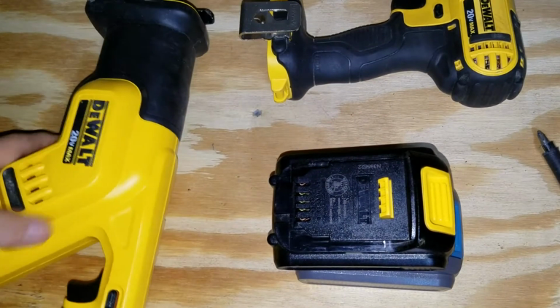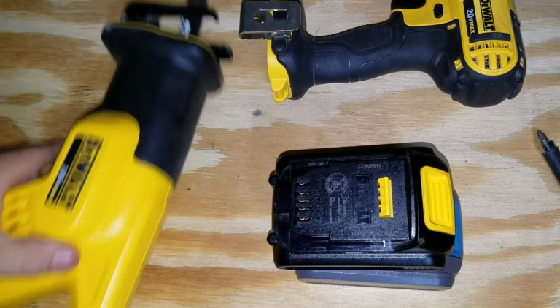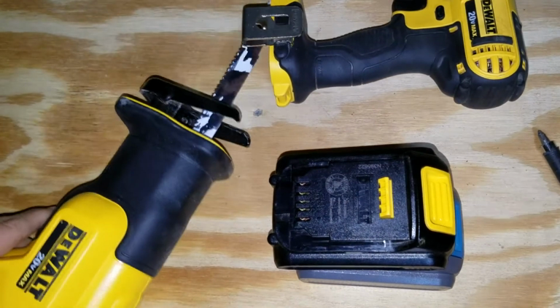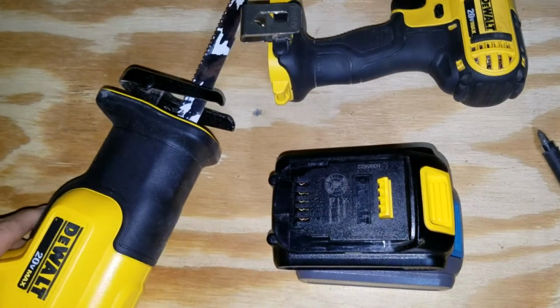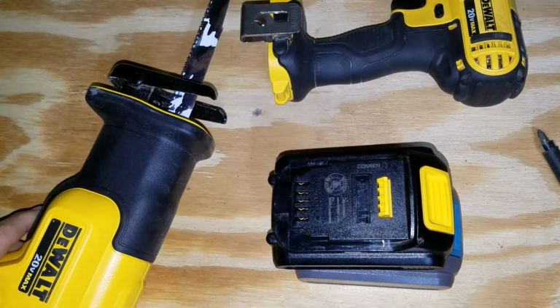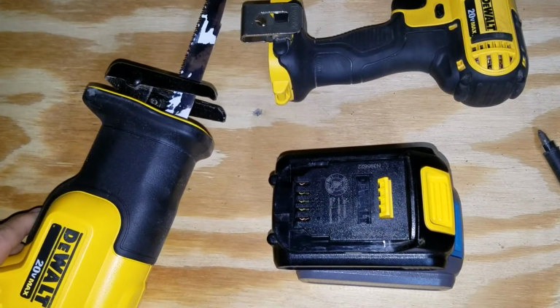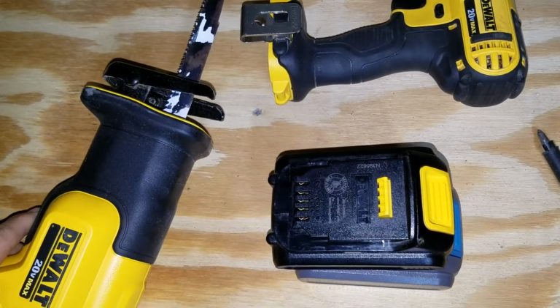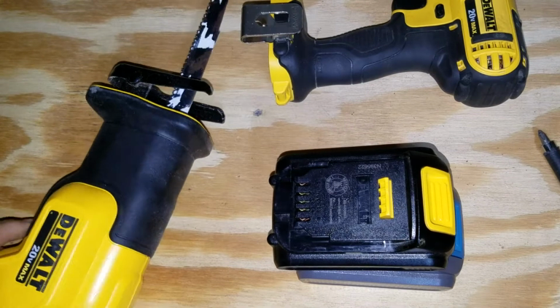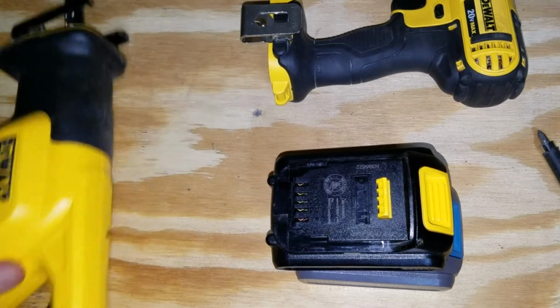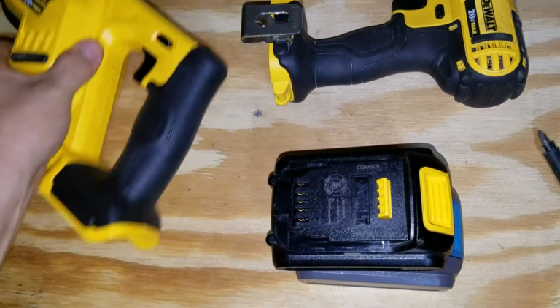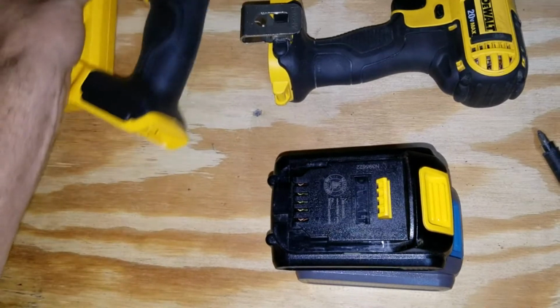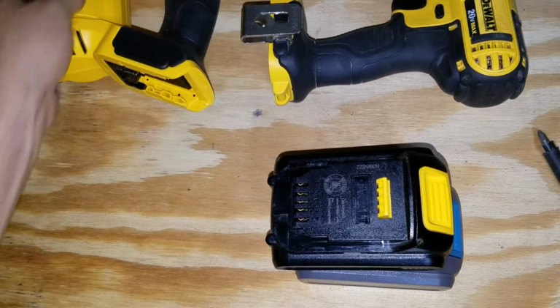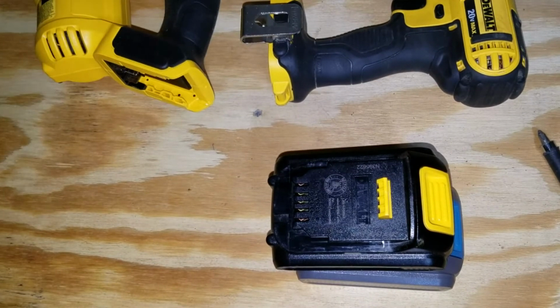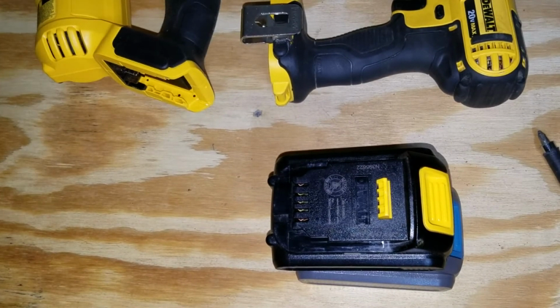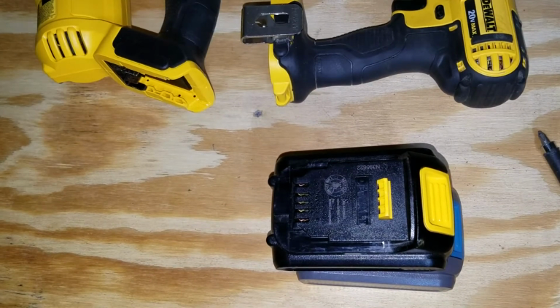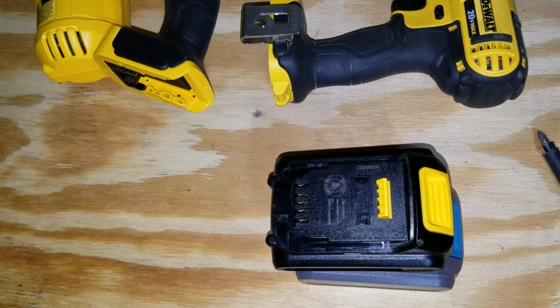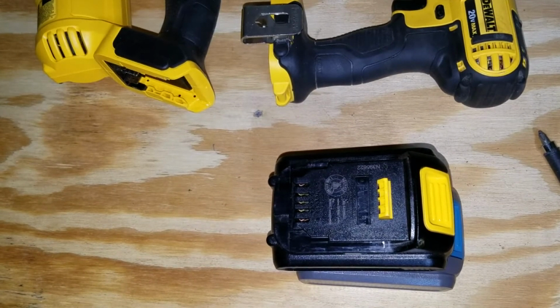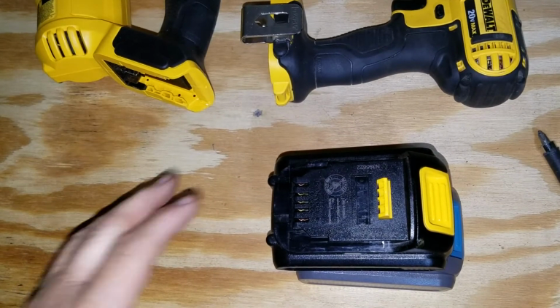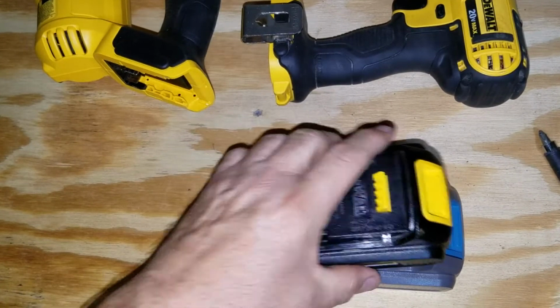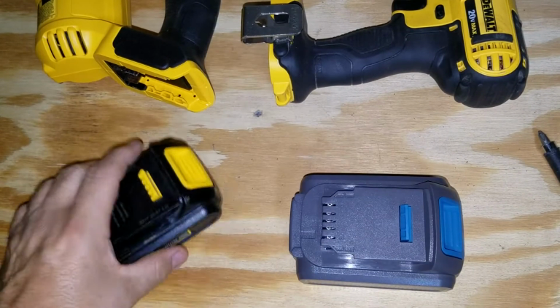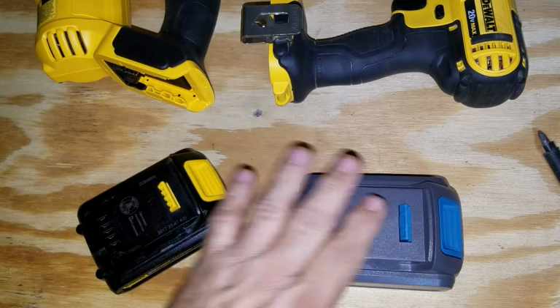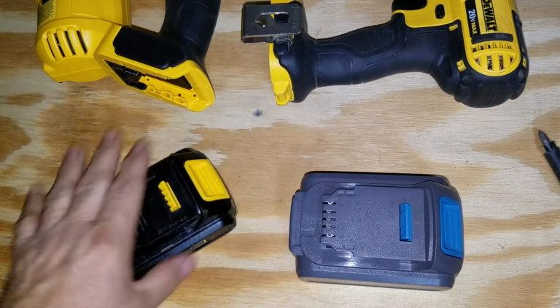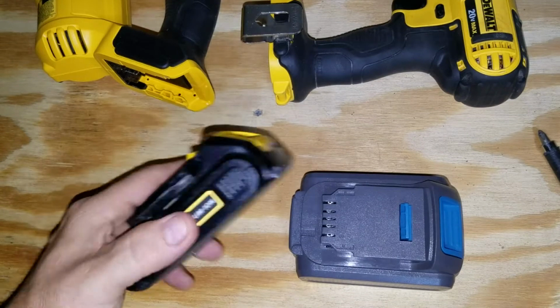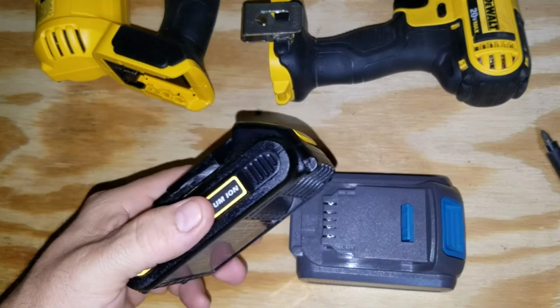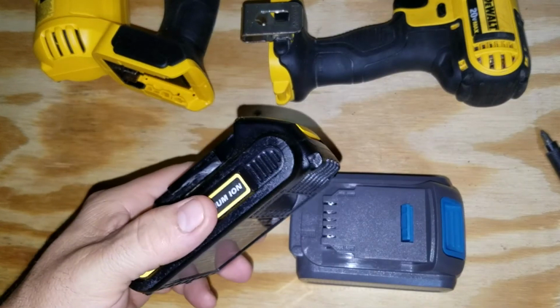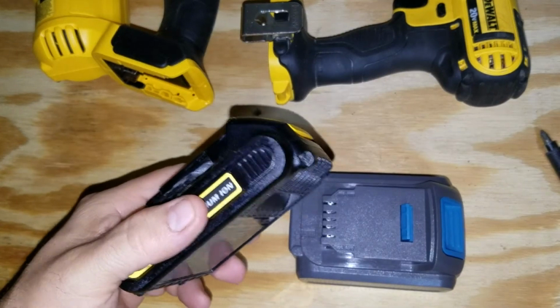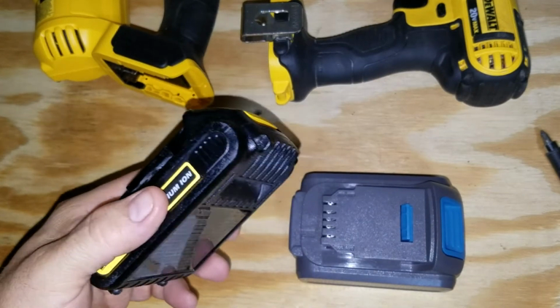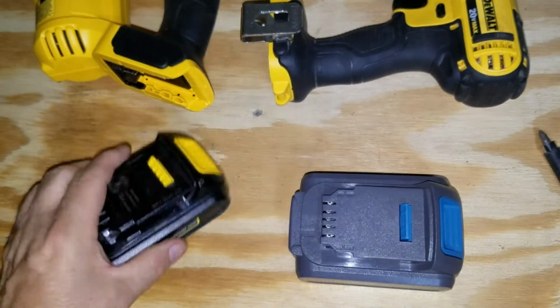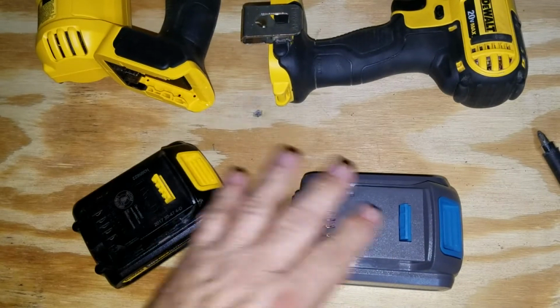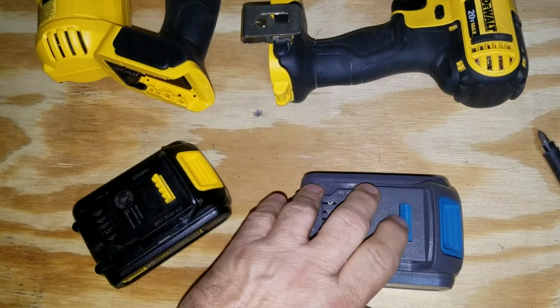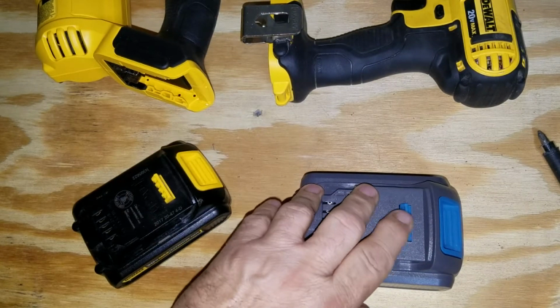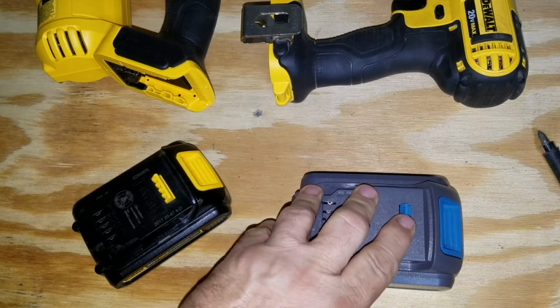The generic batteries are okay for small tools like impact drivers, but when you're running a Sawzall or circular saw they don't last — good for a couple of boards. The real DeWalt batteries just keep going and going.